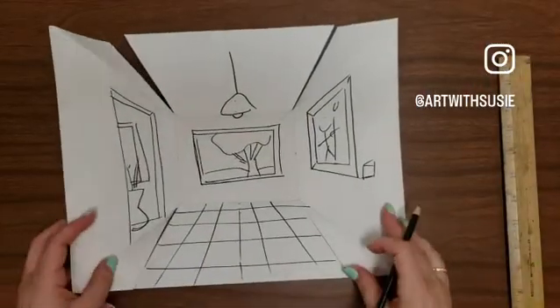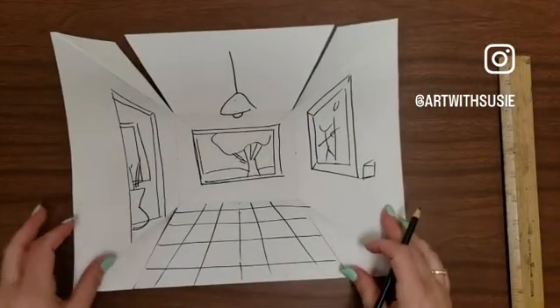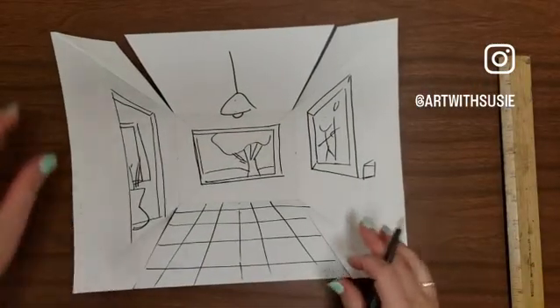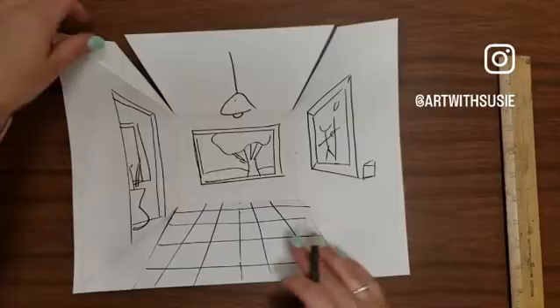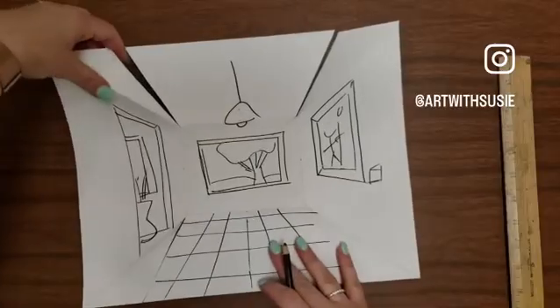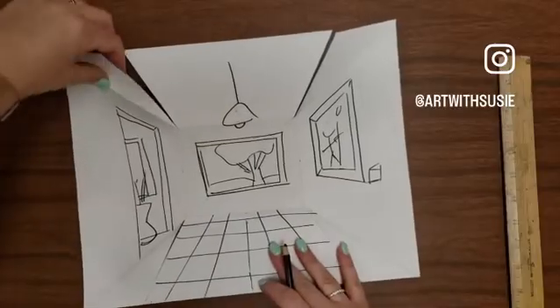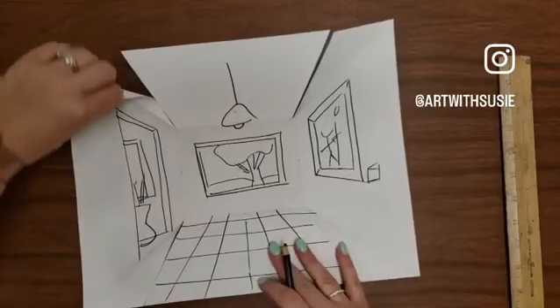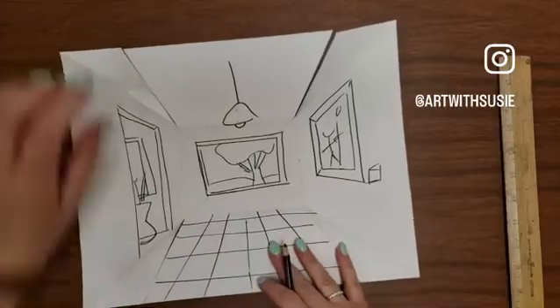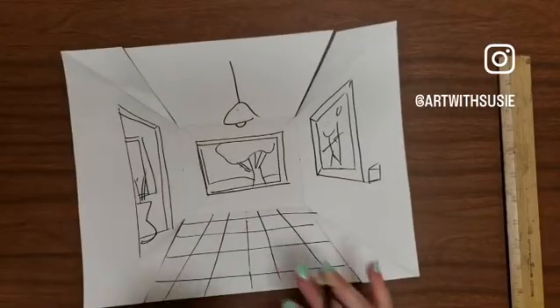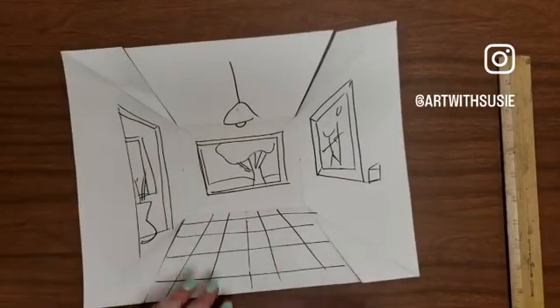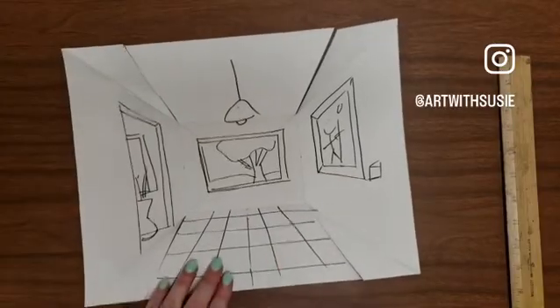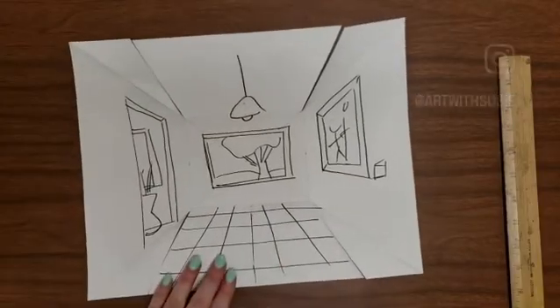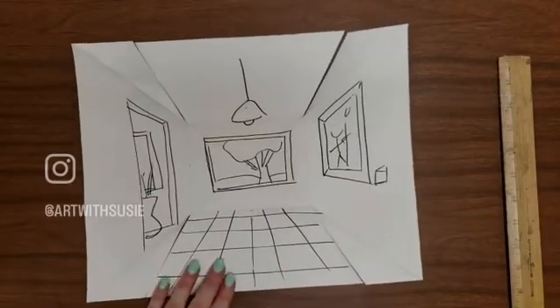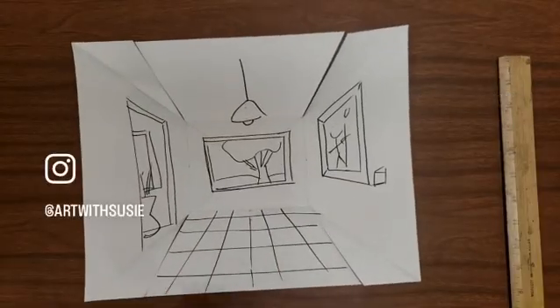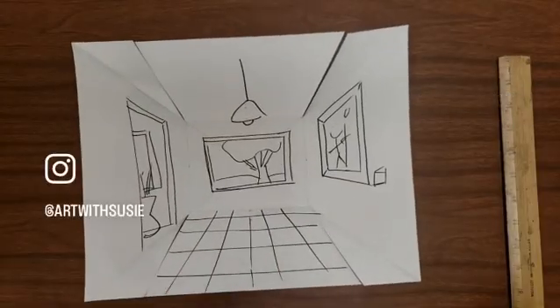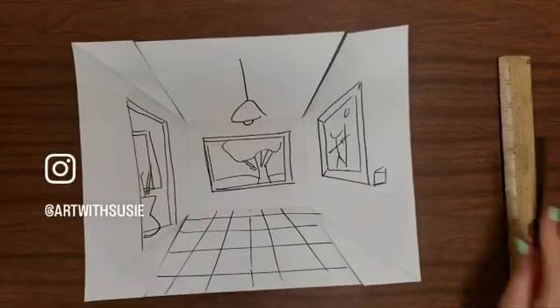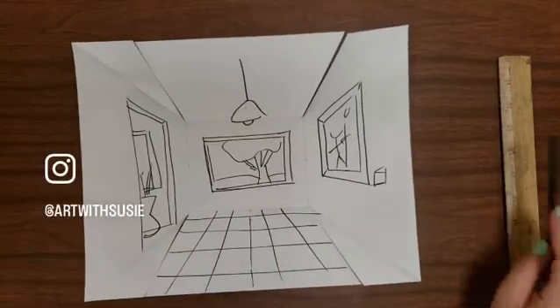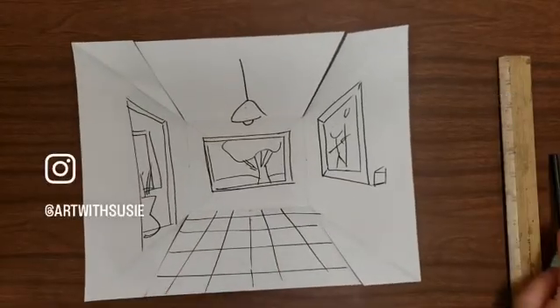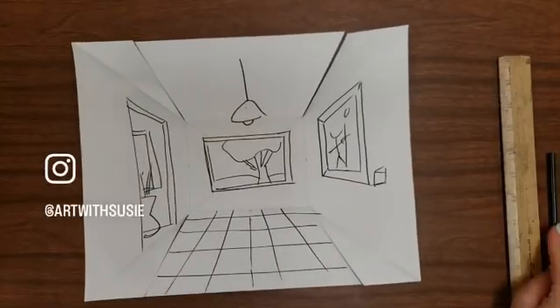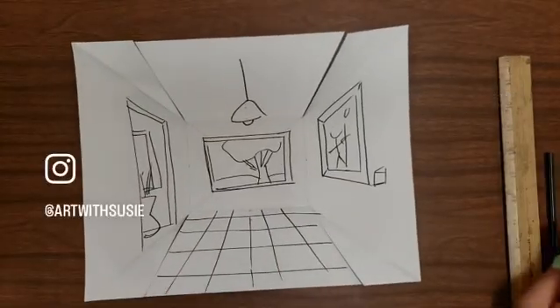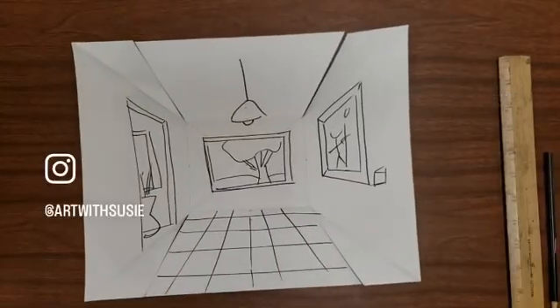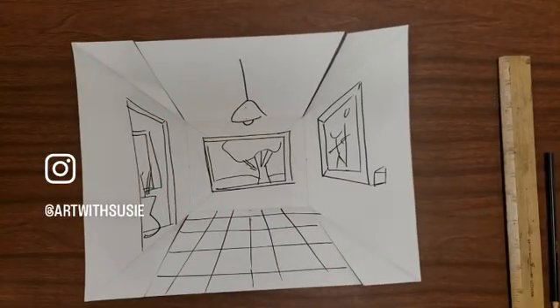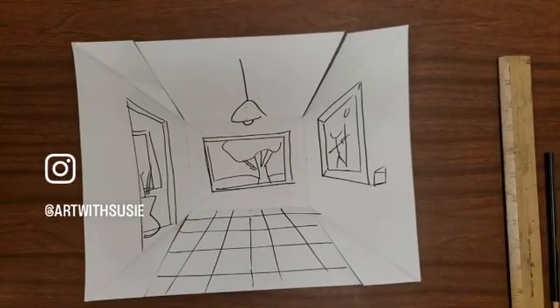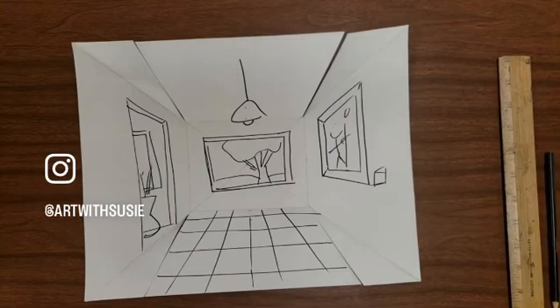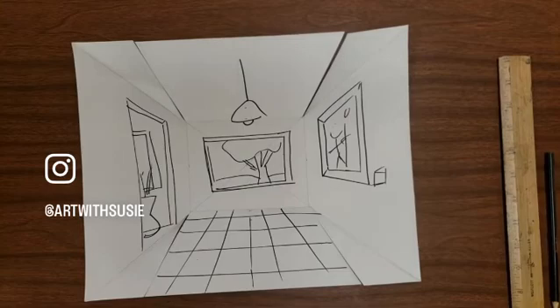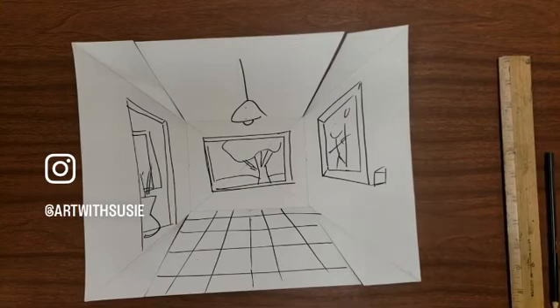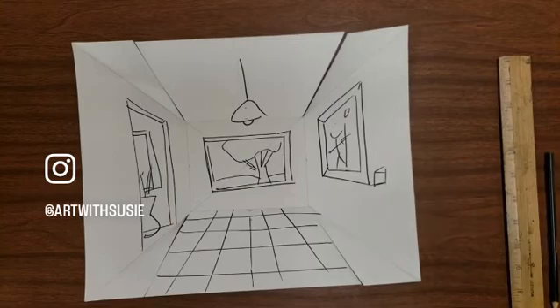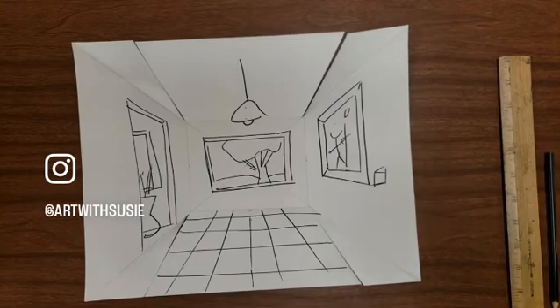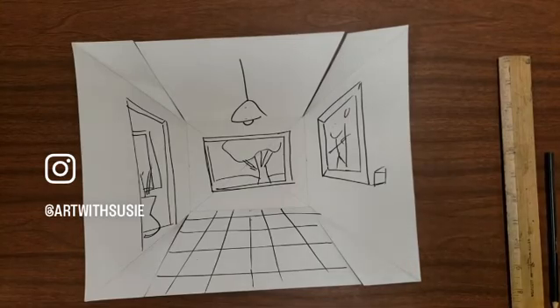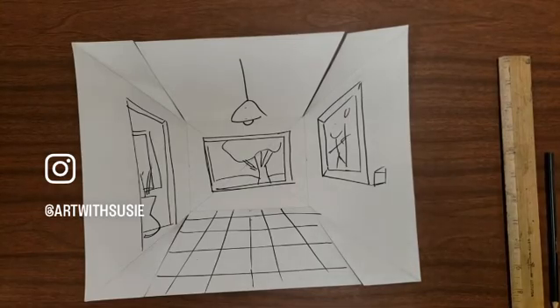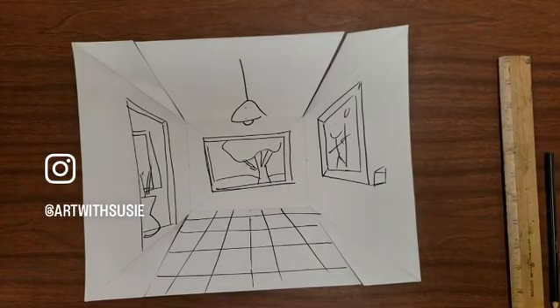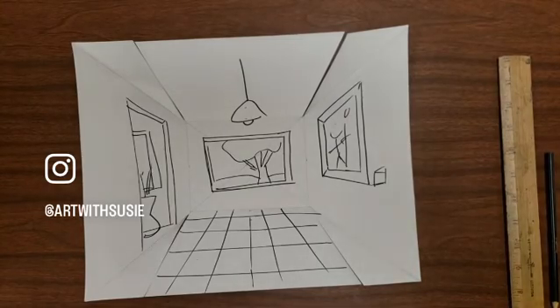You can have your students make their own templates, or if you have younger students and want to save some time, make your own and run it through the copy machine.